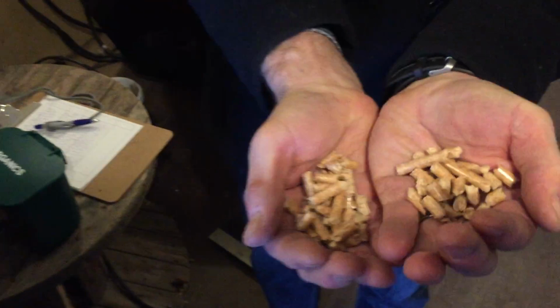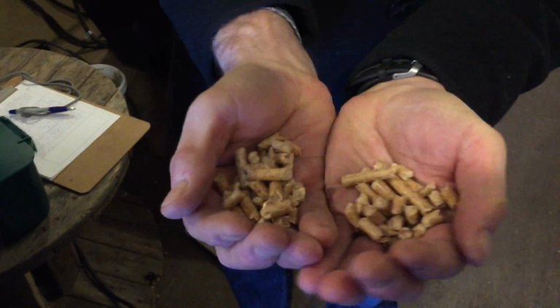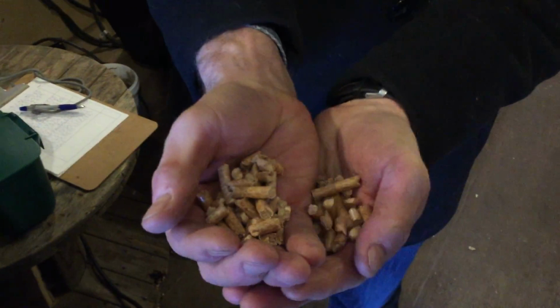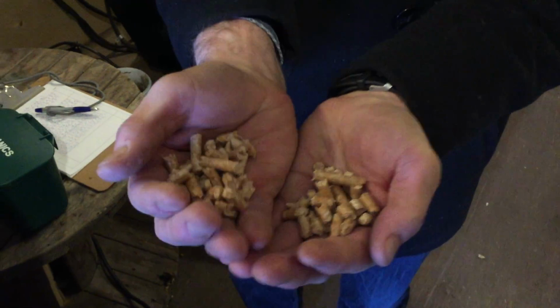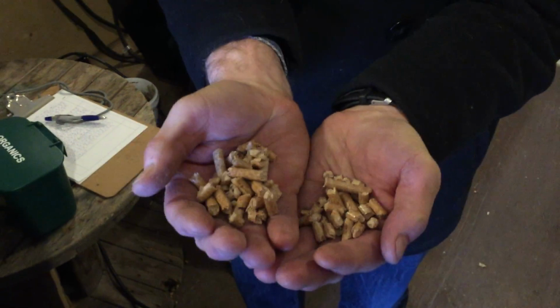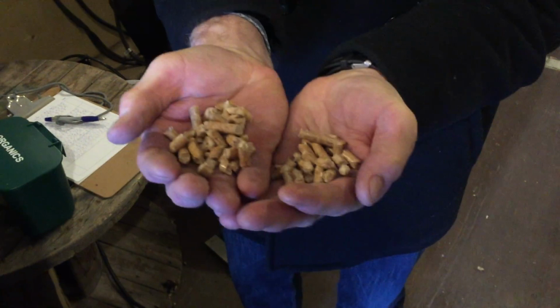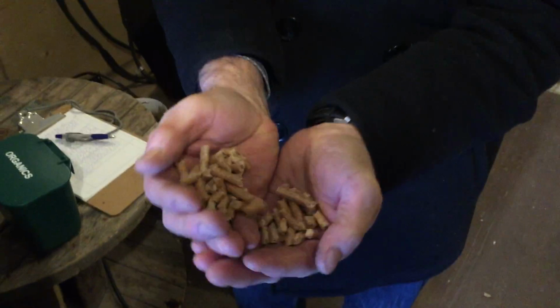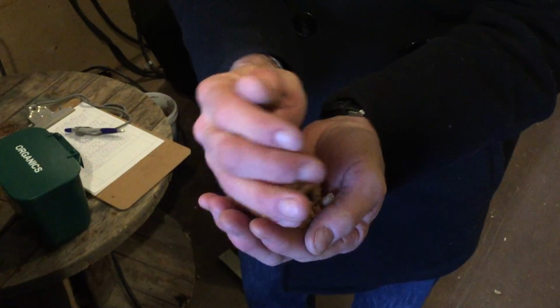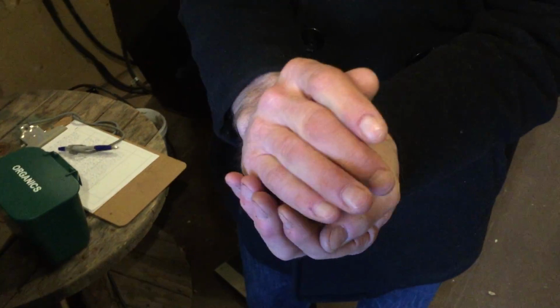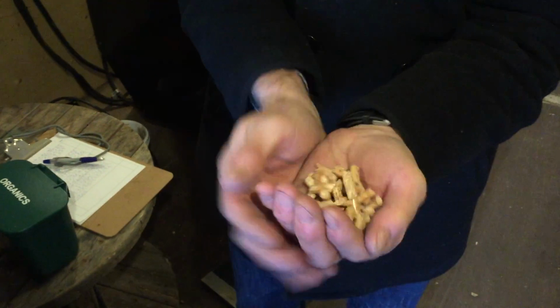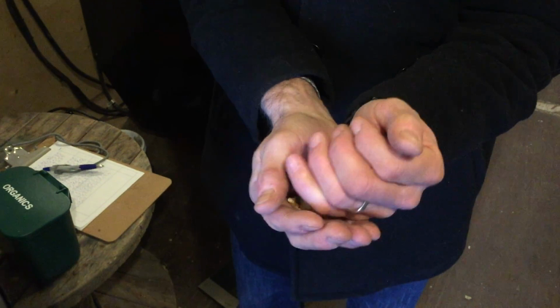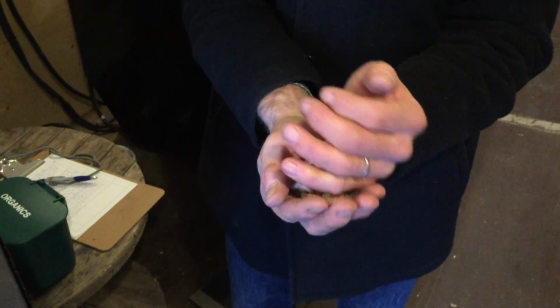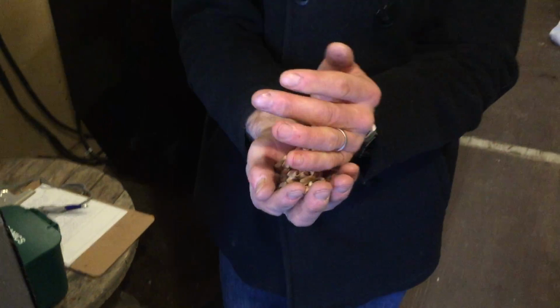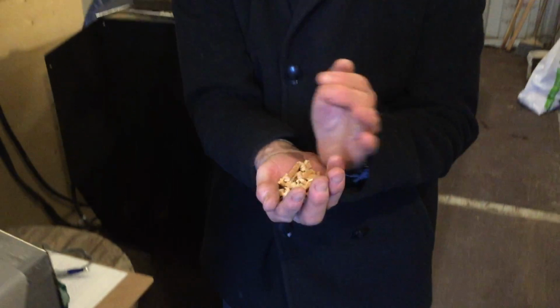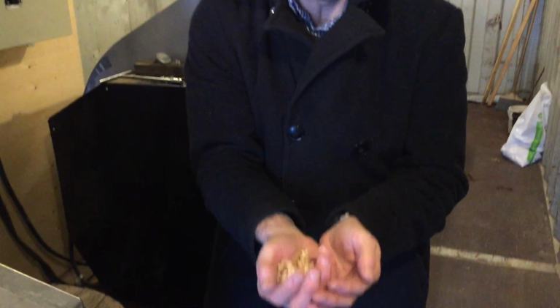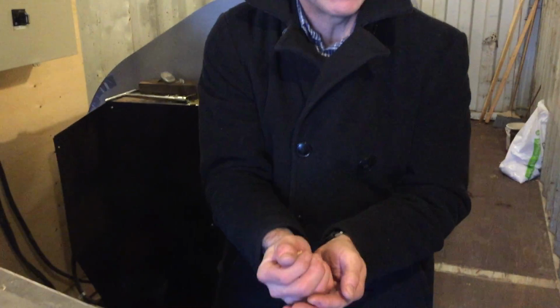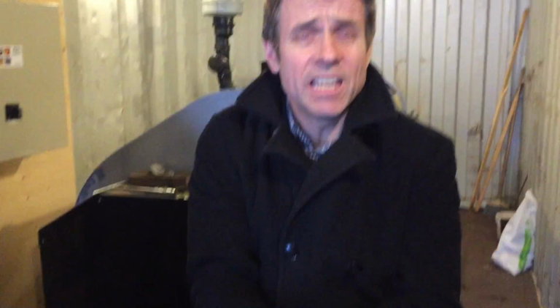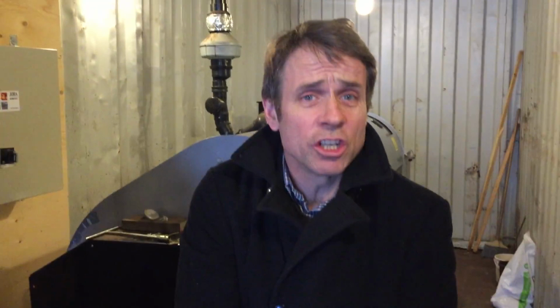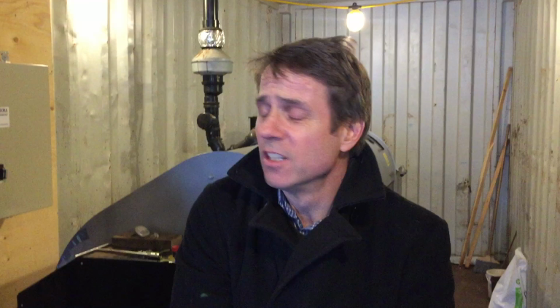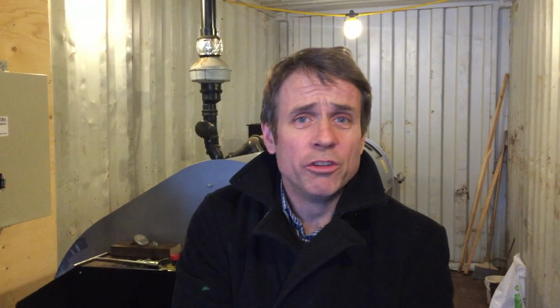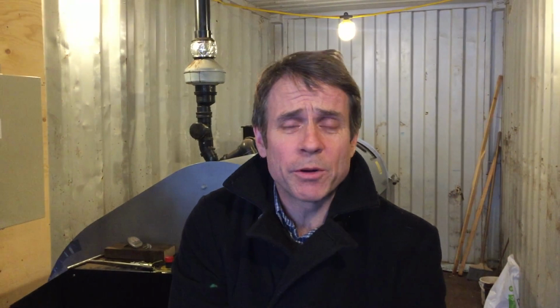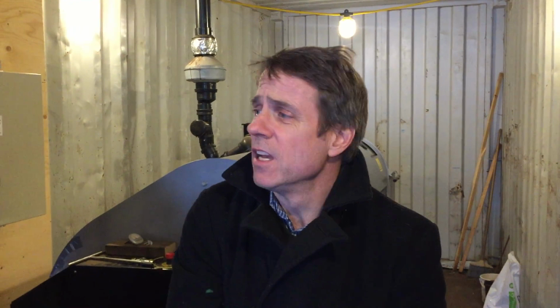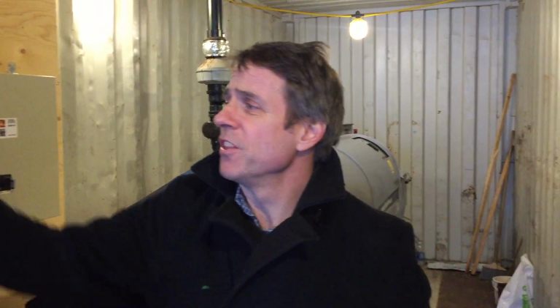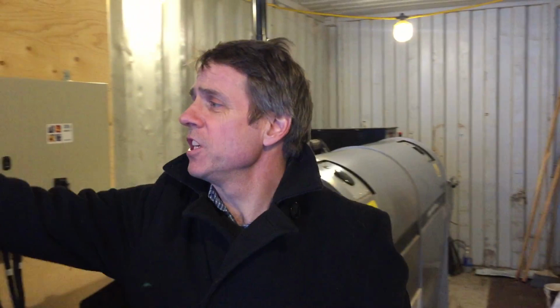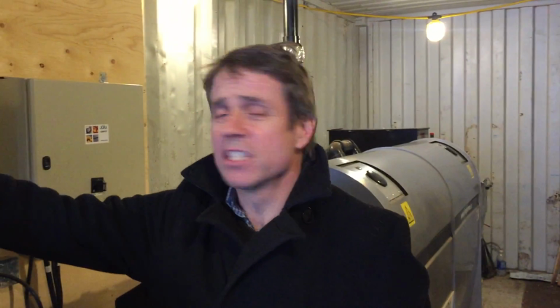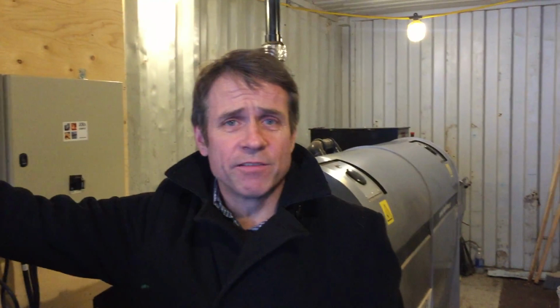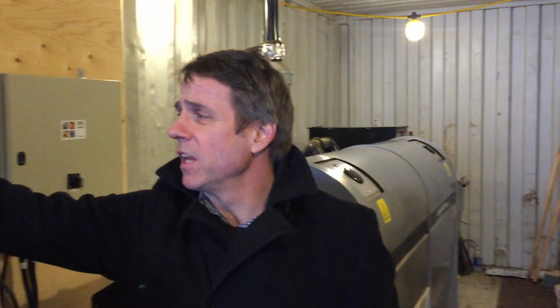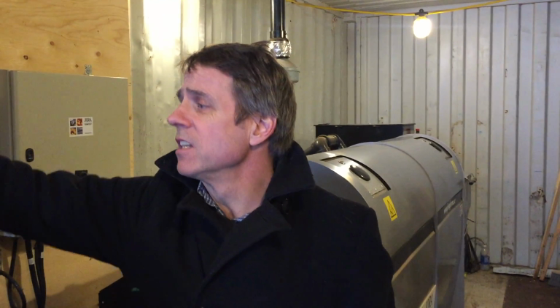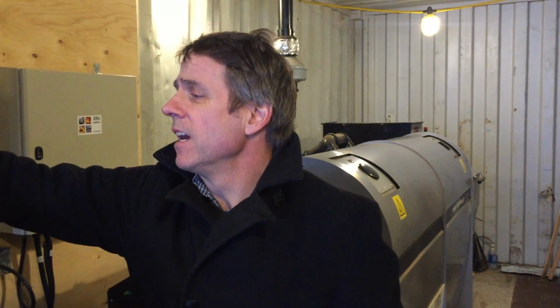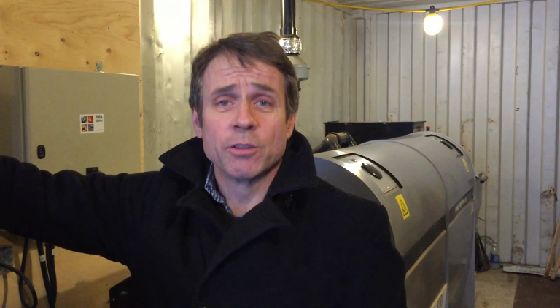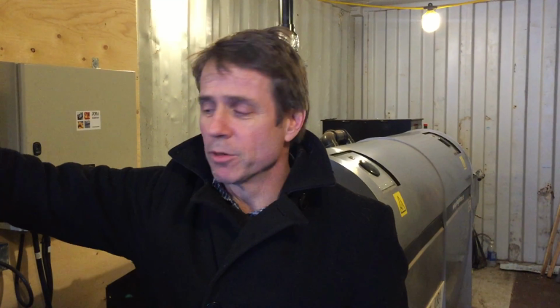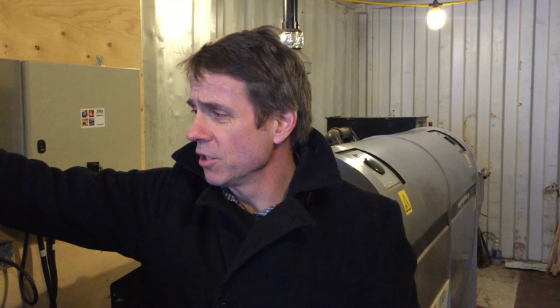This is your carbon source. Carbon is sort of the dead stuff. You can use wood, leaves, dead grass, straw, hay, dirt, old newspaper. But this machine is designed for the wood pellets so obviously we're going to use those.